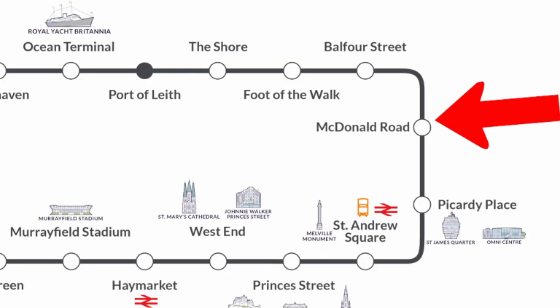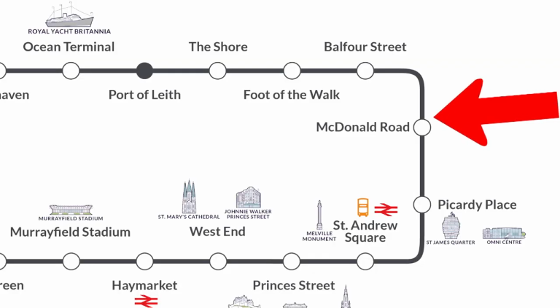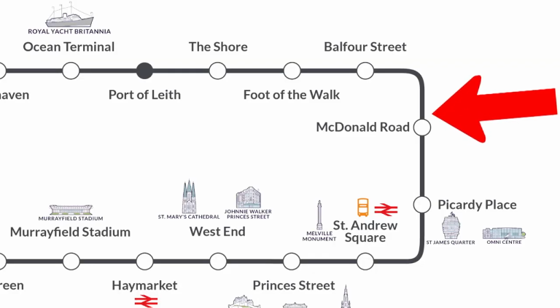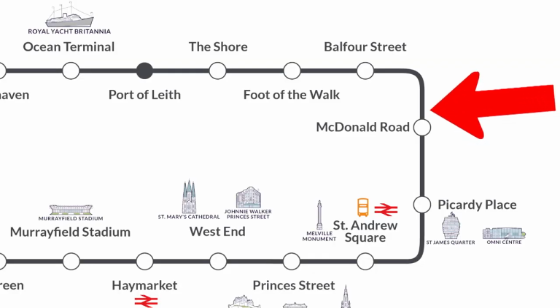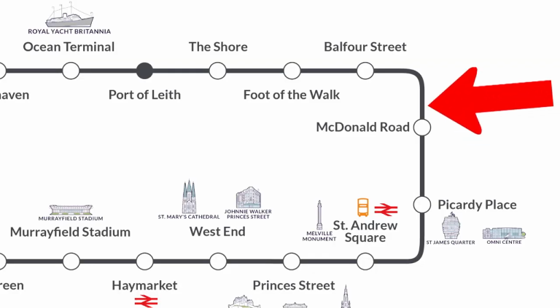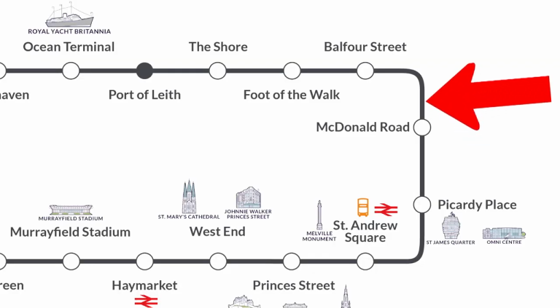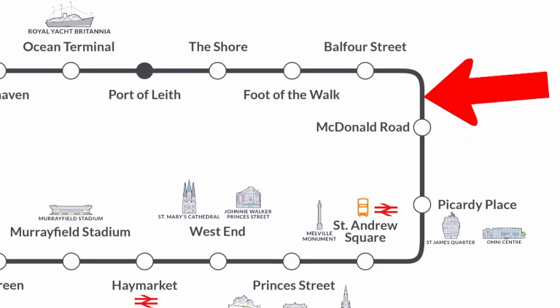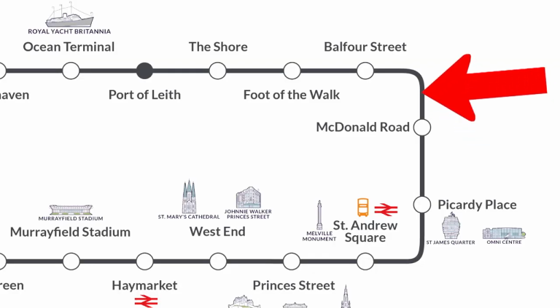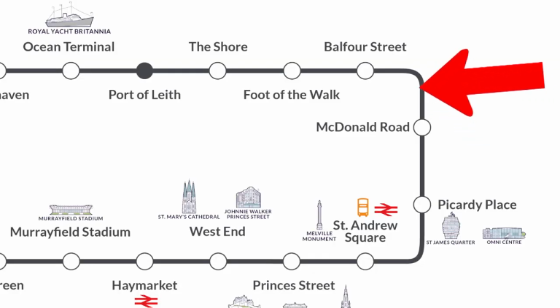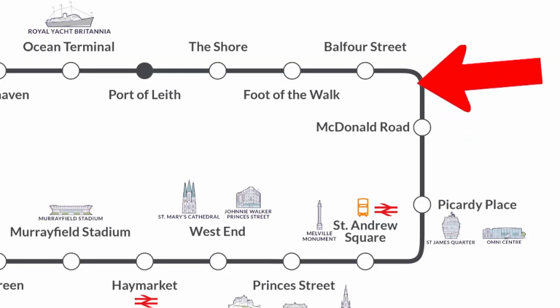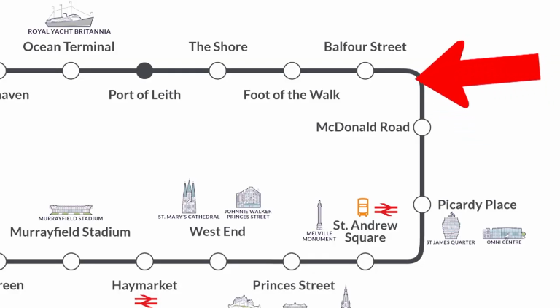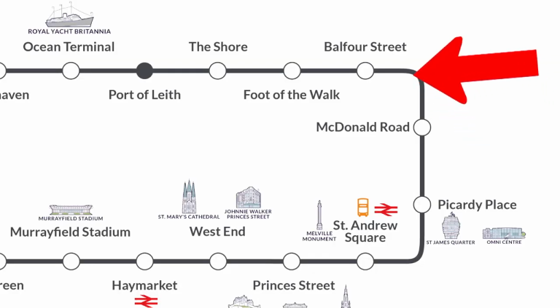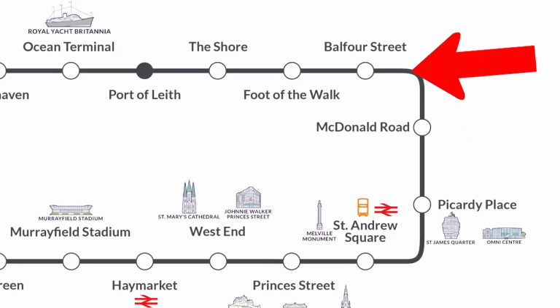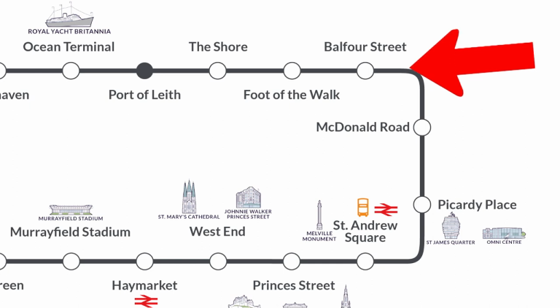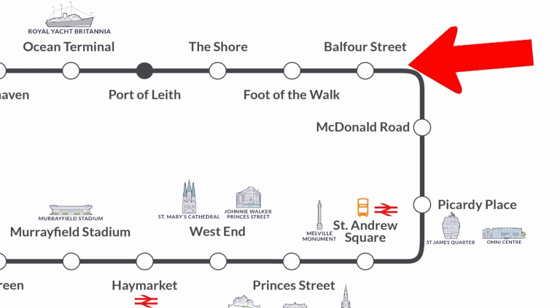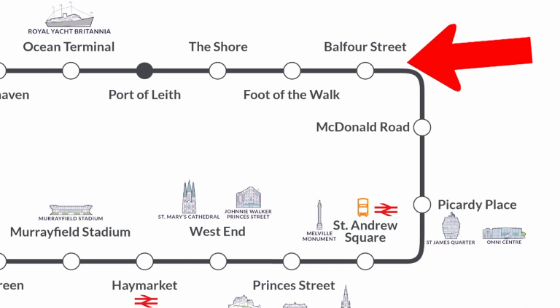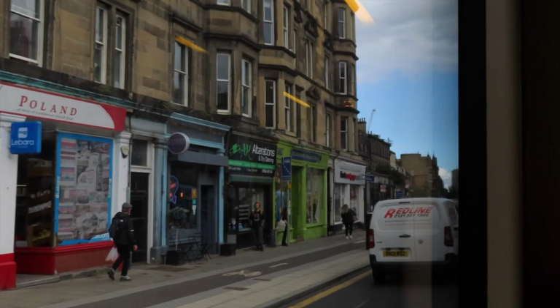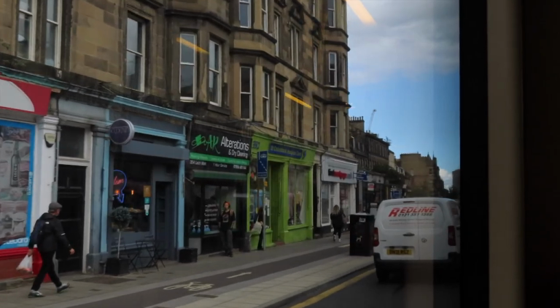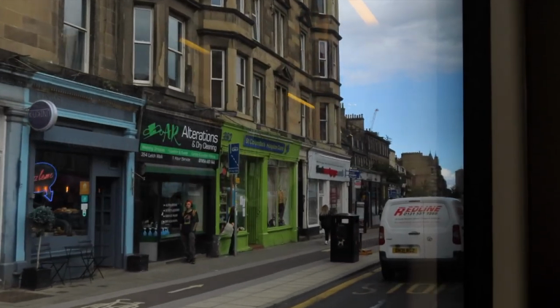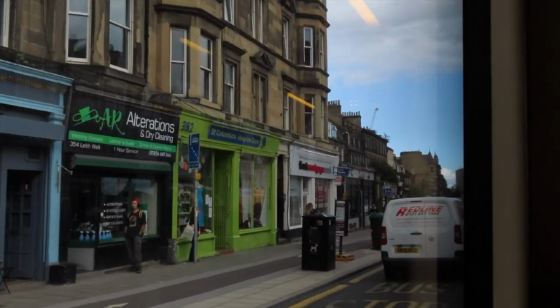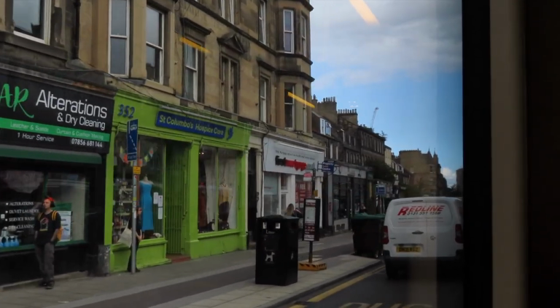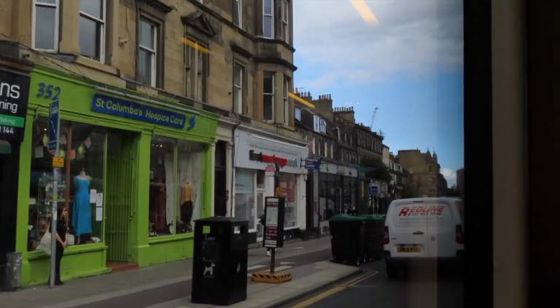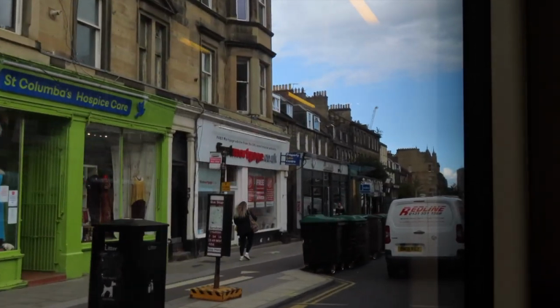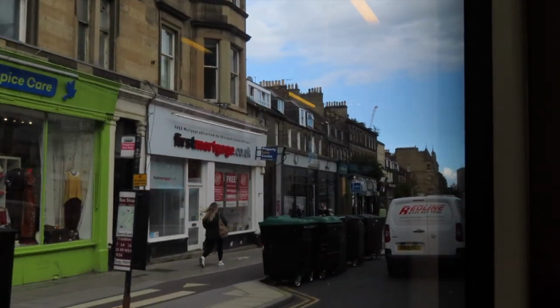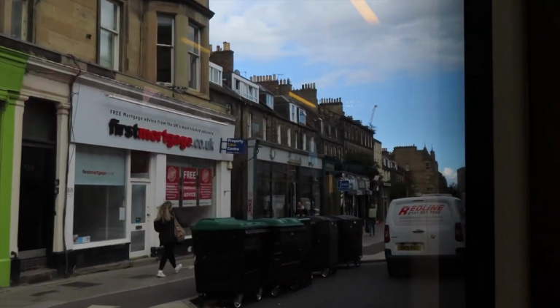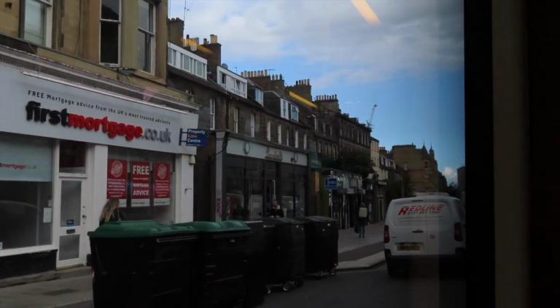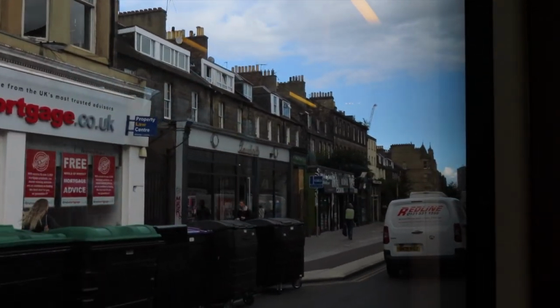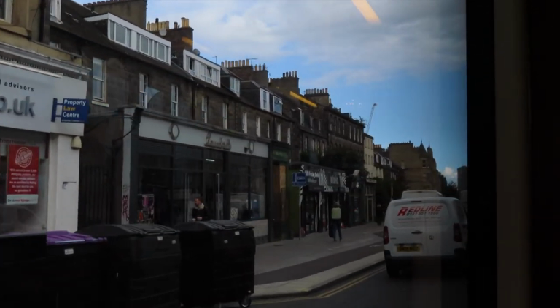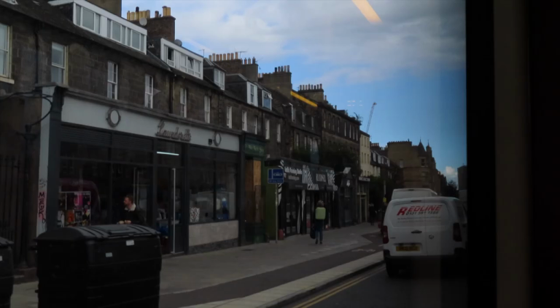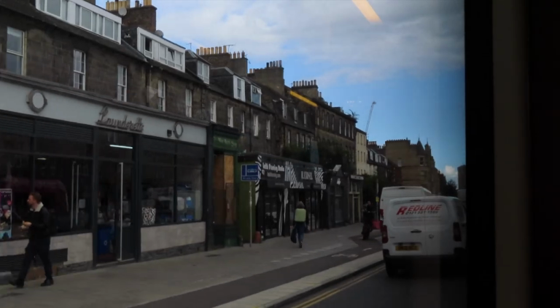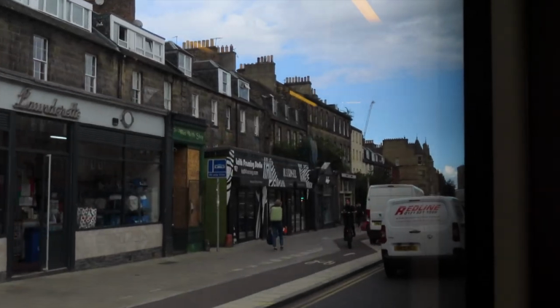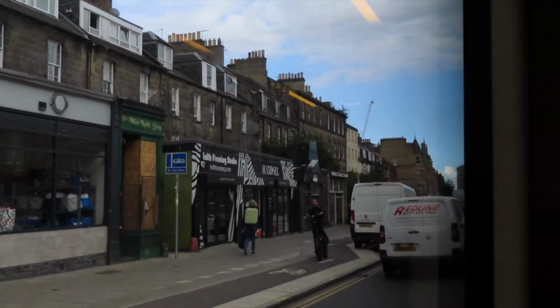Continuing down Leith Walk, we now hit Balfour Street, which is about two thirds of the way down. Again you hit plenty of pubs, restaurants, cafes — anything you want you can find on Leith Walk.